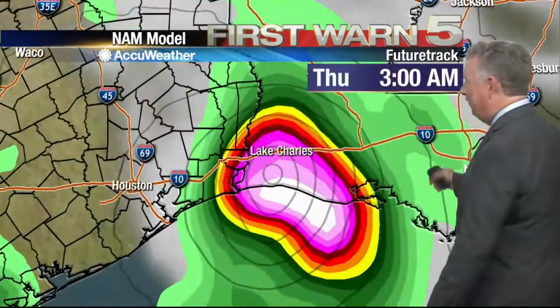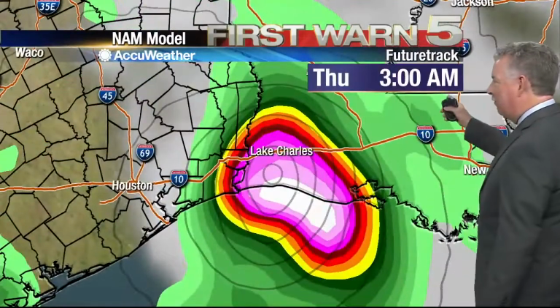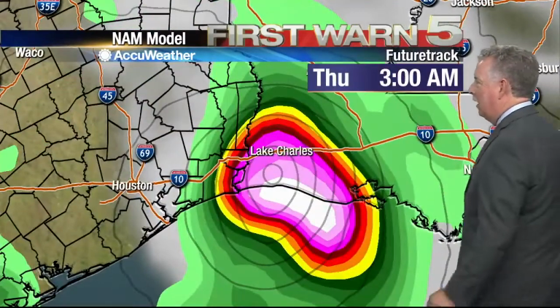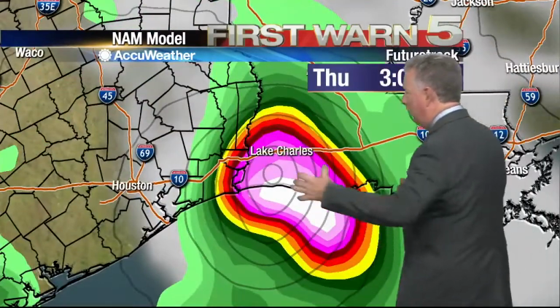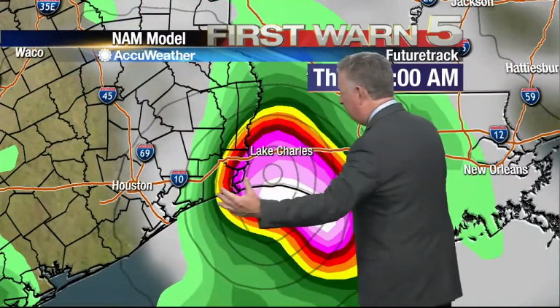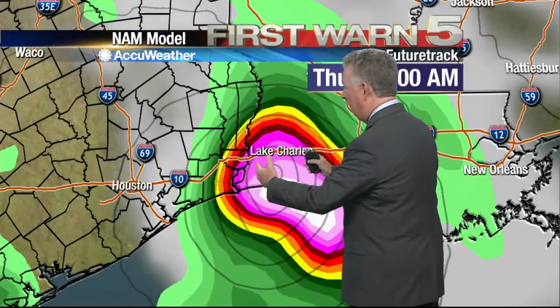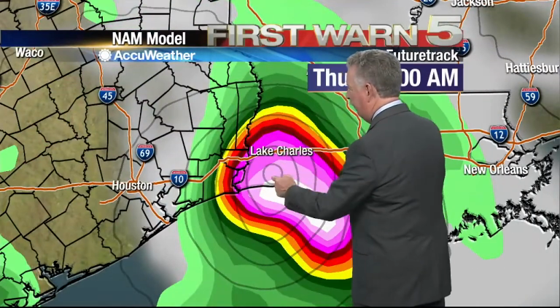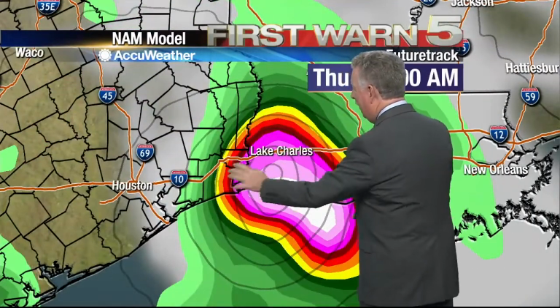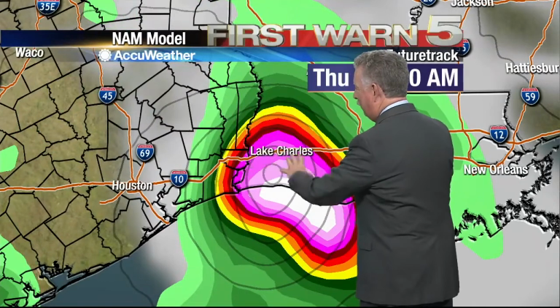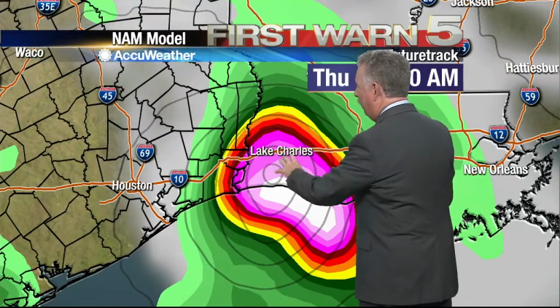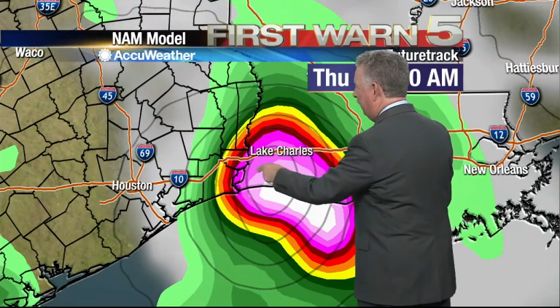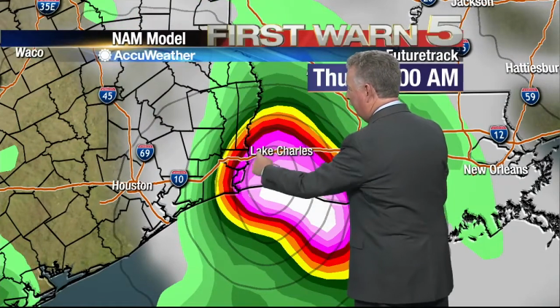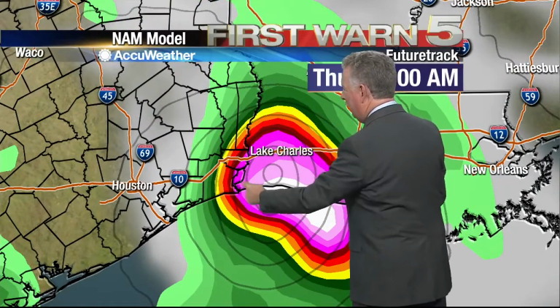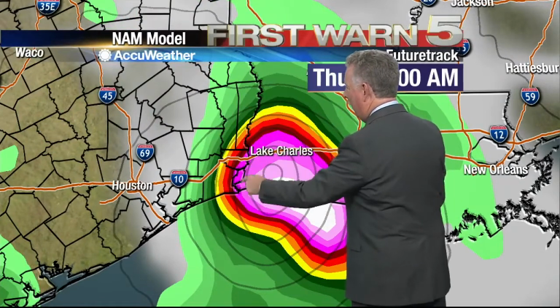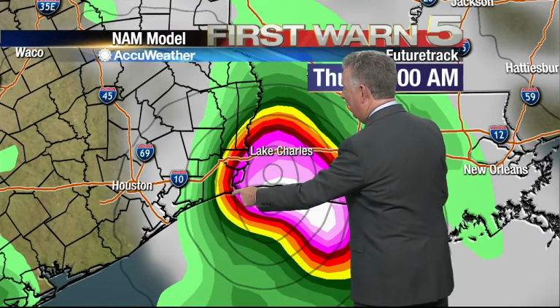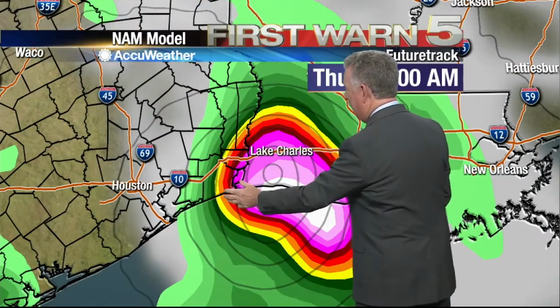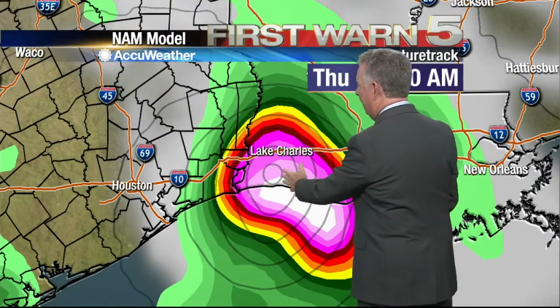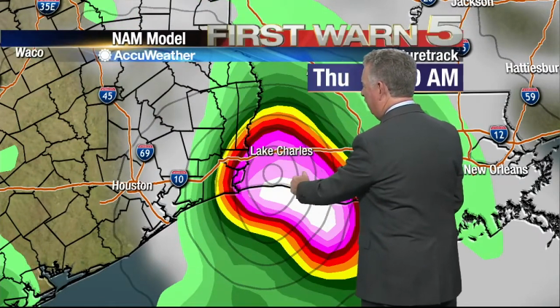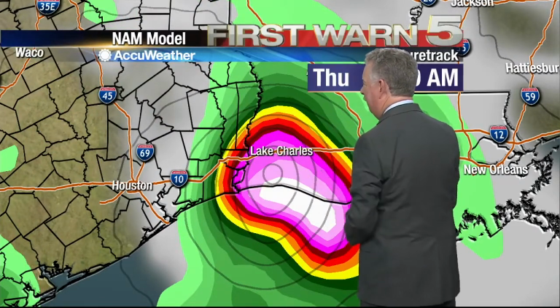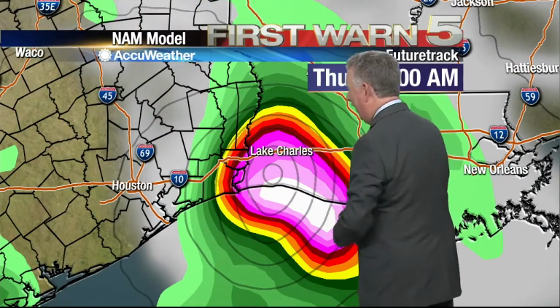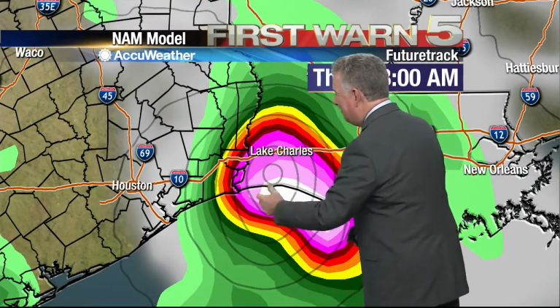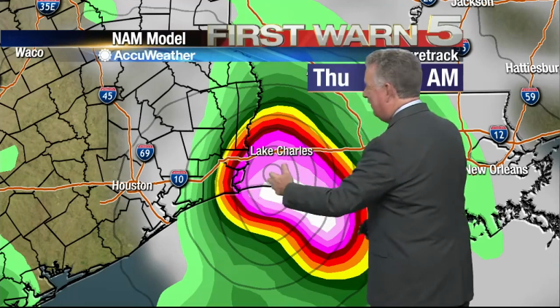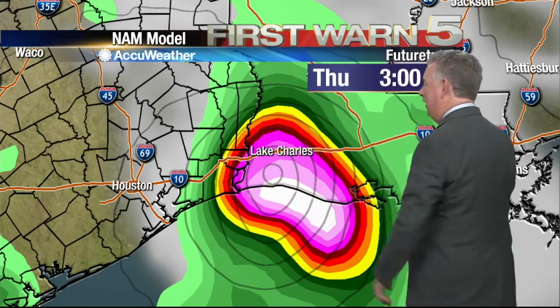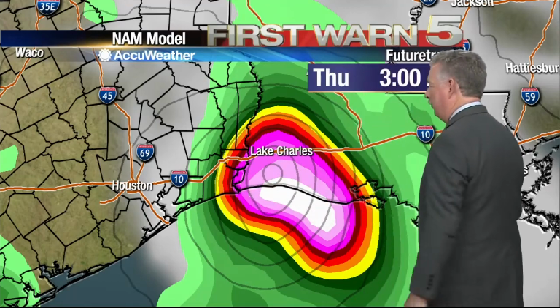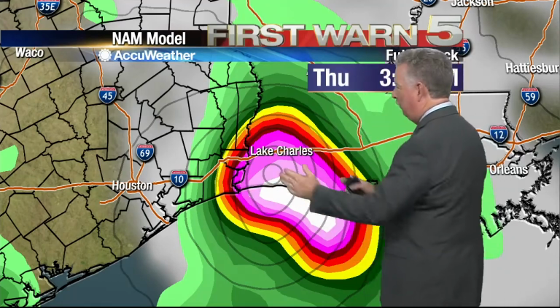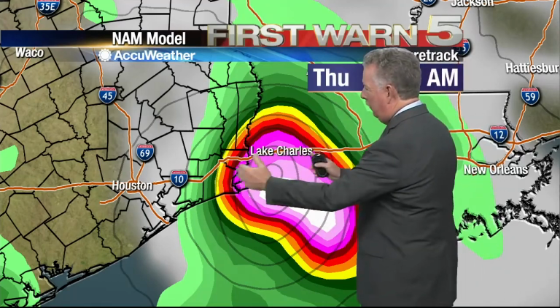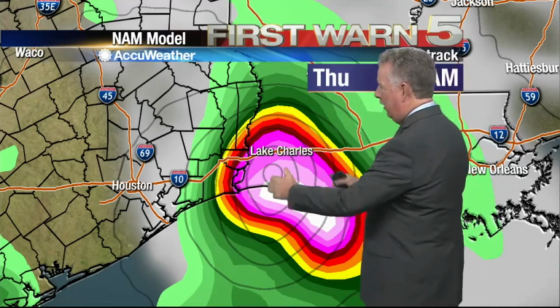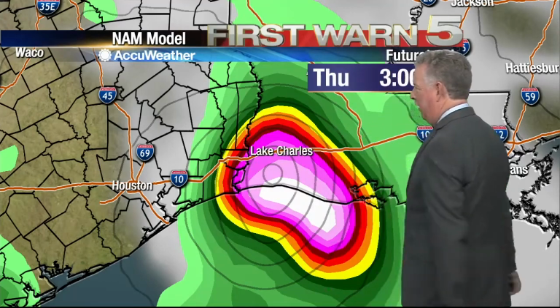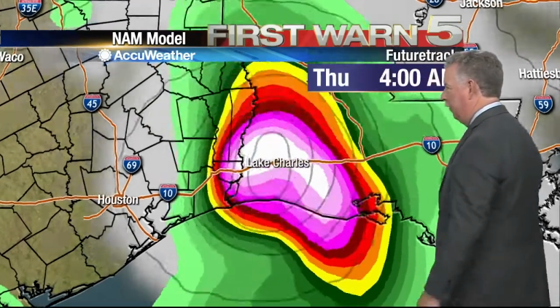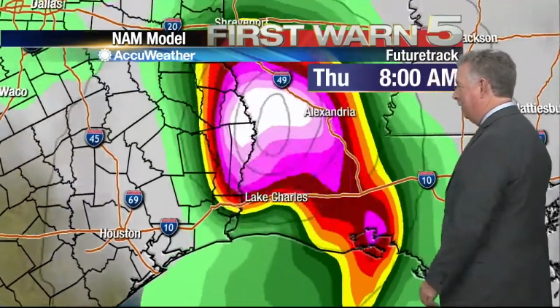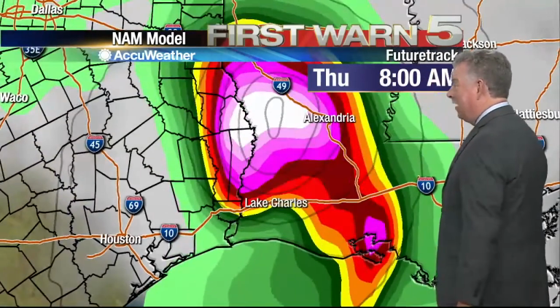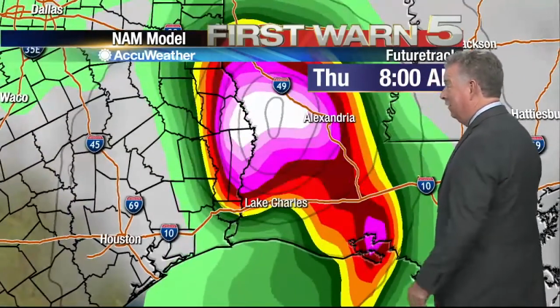As we watch that go northward, by the time we get to 3 o'clock in the morning, those concentric circles are centered right over southwest Louisiana. This is the Sabine River right here — Sabine Pass. So it's just east of that by maybe 10 to 15 miles or so, and of course we could be off by 20 miles on that, but that'll make a difference.